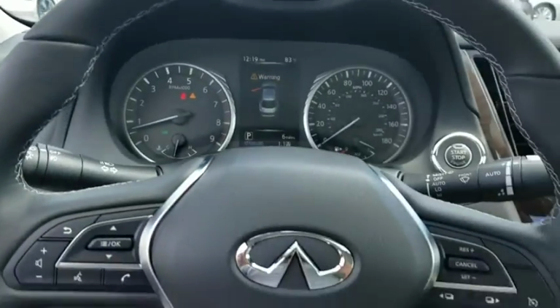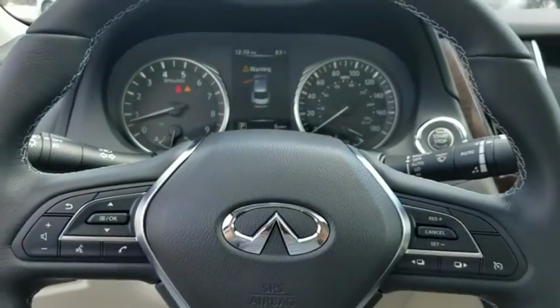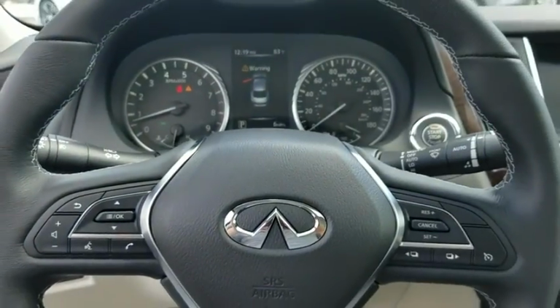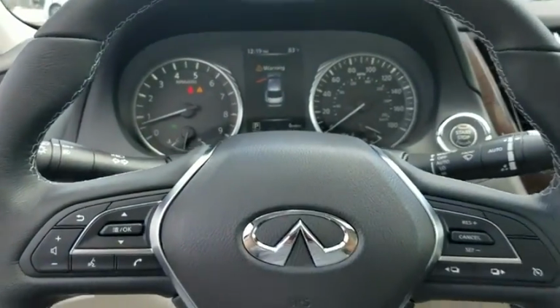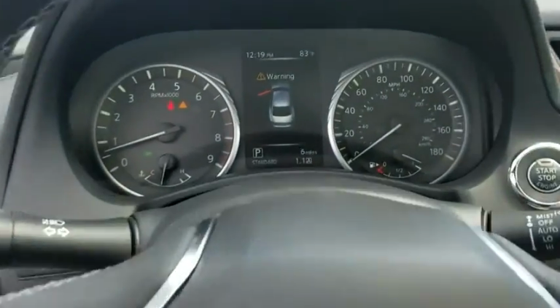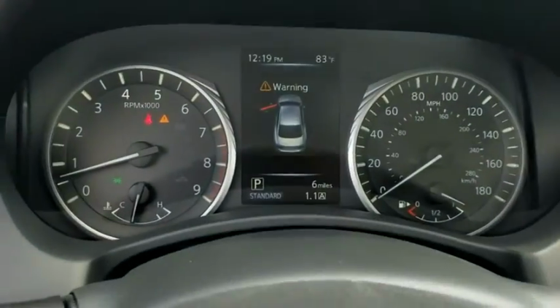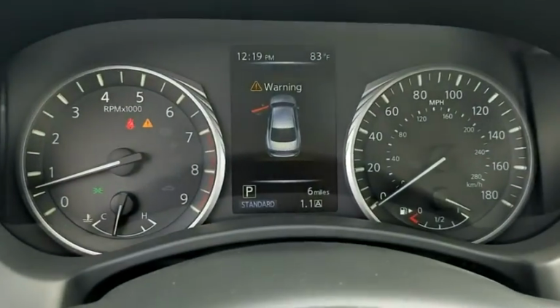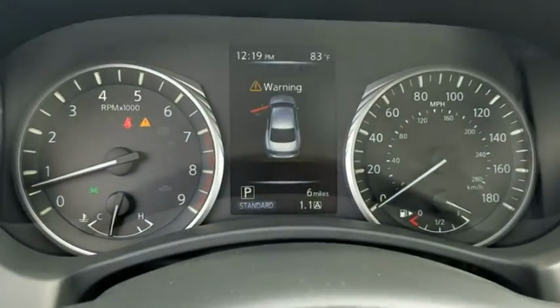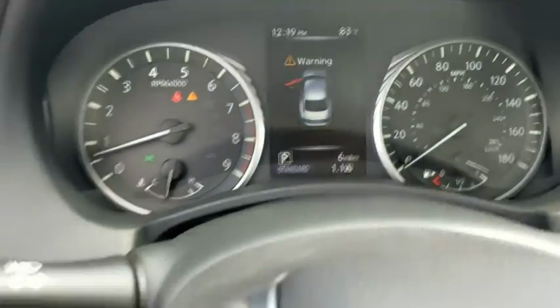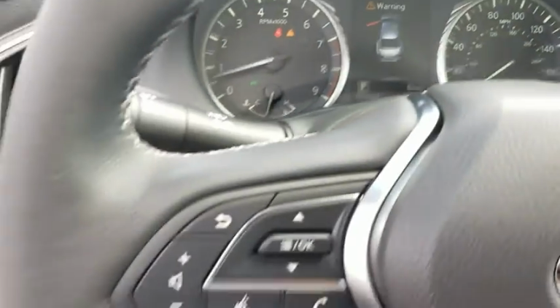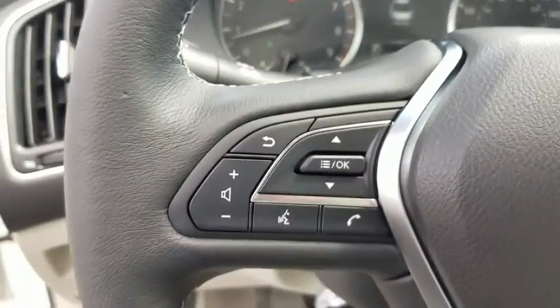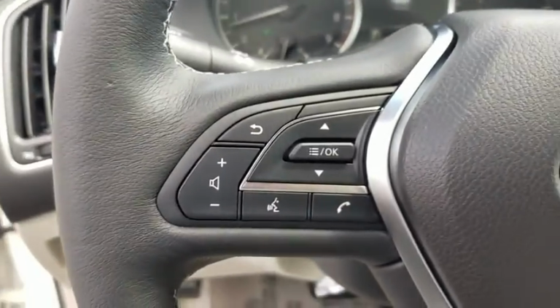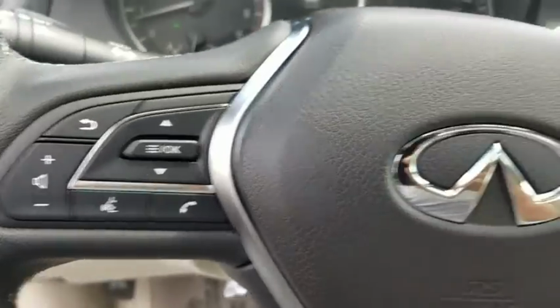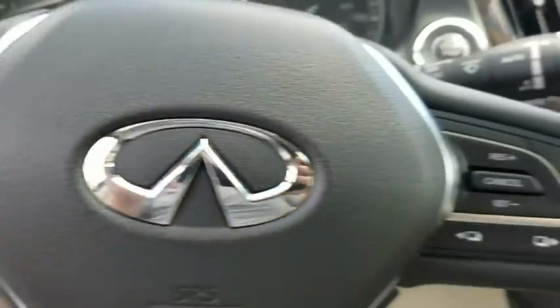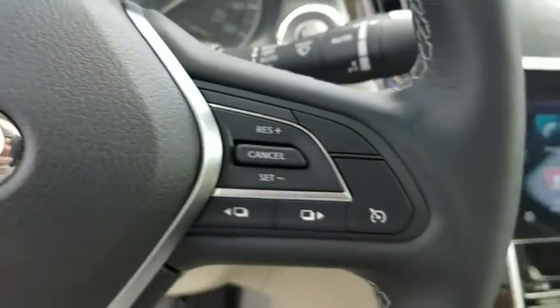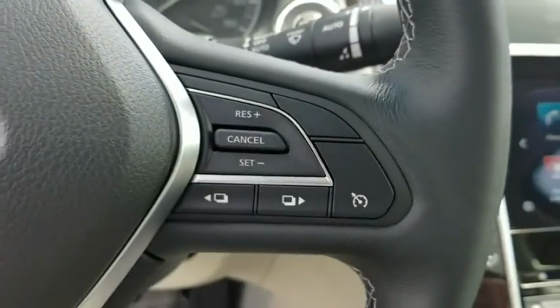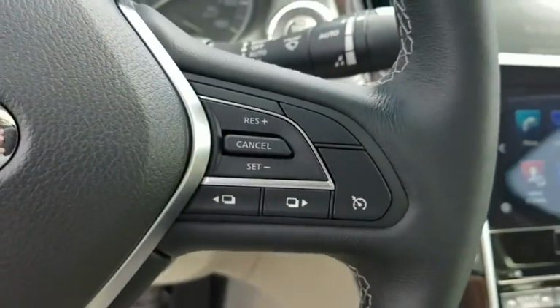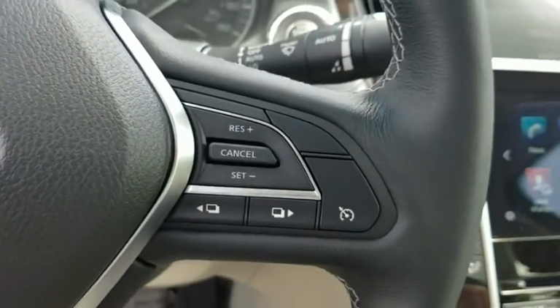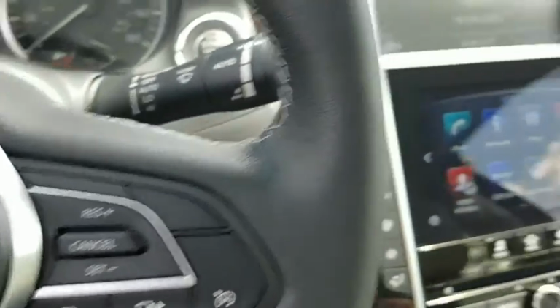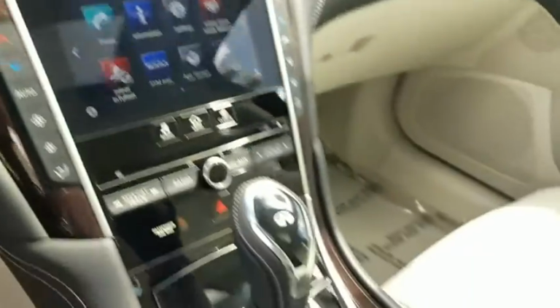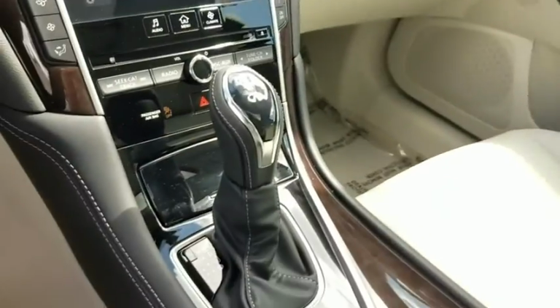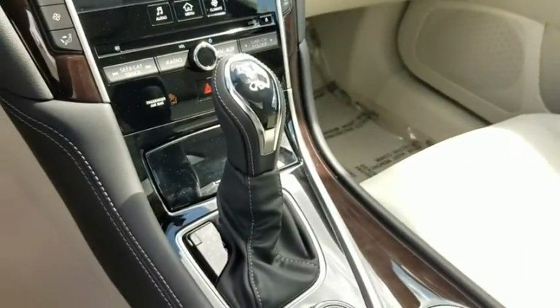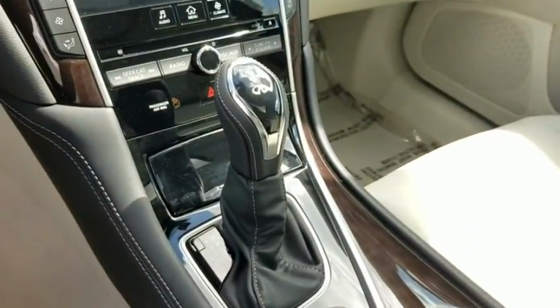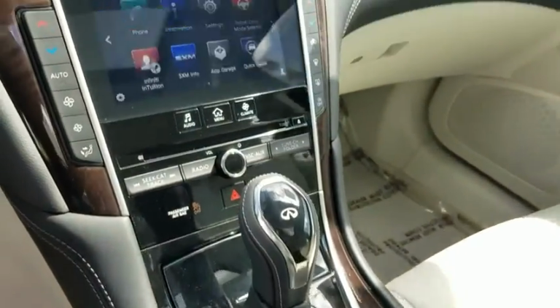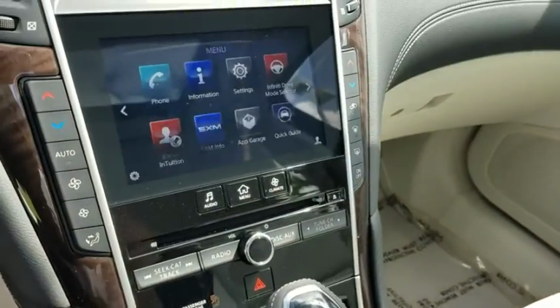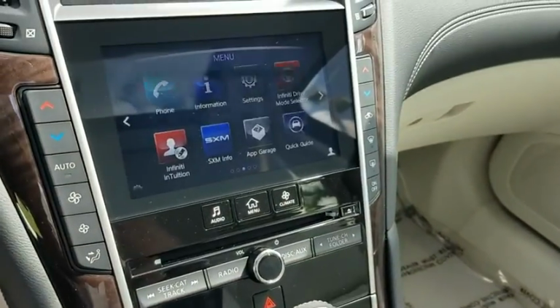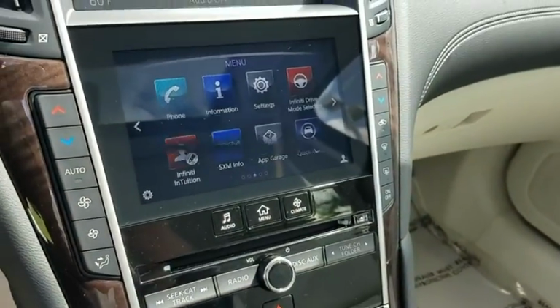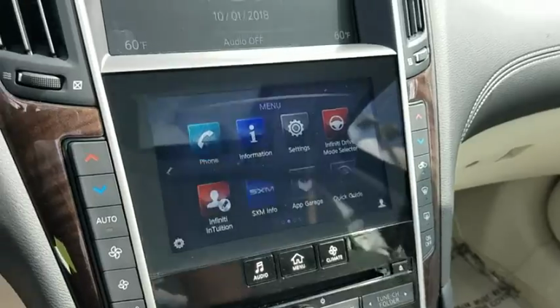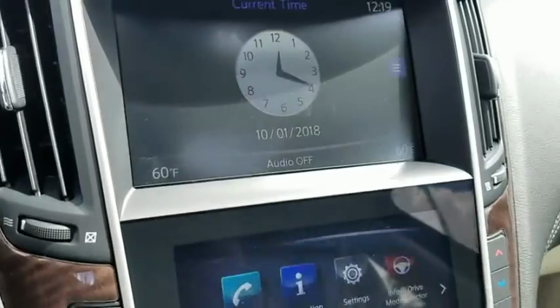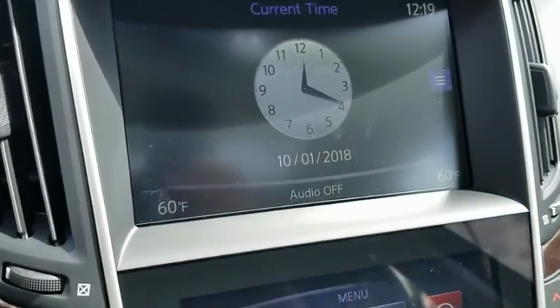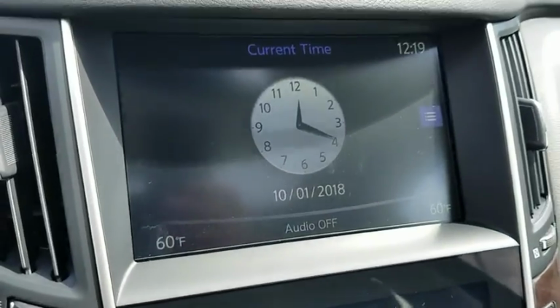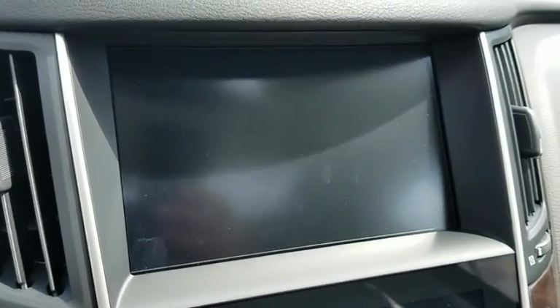Here are some of this vehicle's great options: power passenger seat, traction control, dual airbags, leather-wrapped steering wheel, power steering, four-wheel disc brakes, CD player.